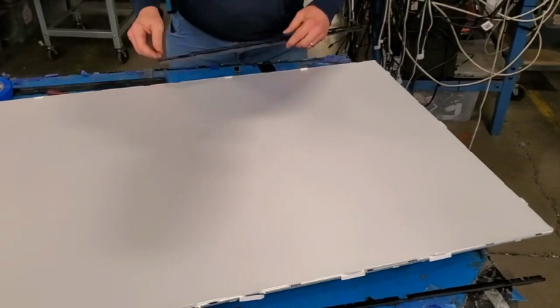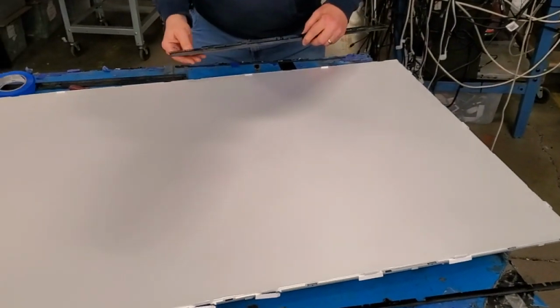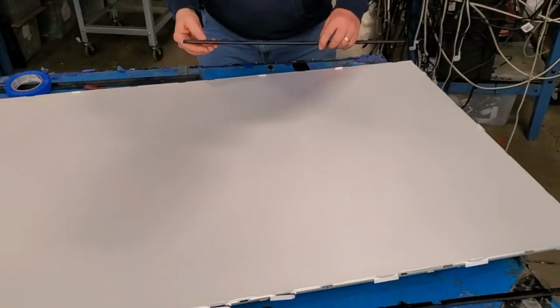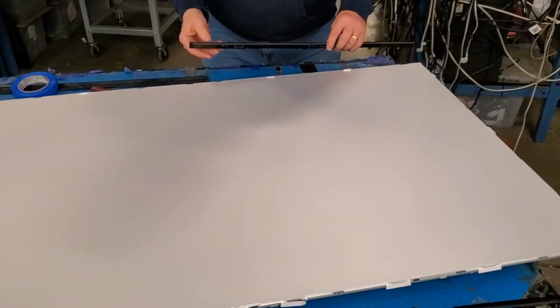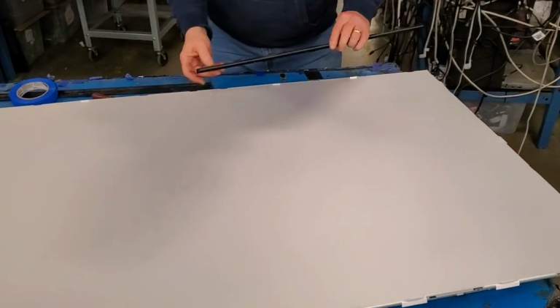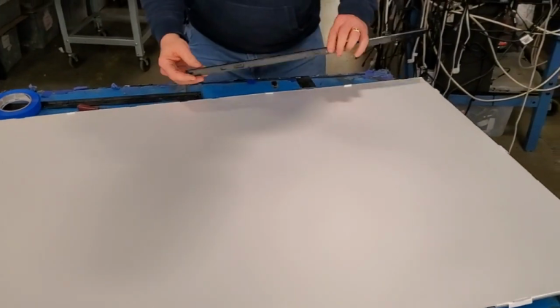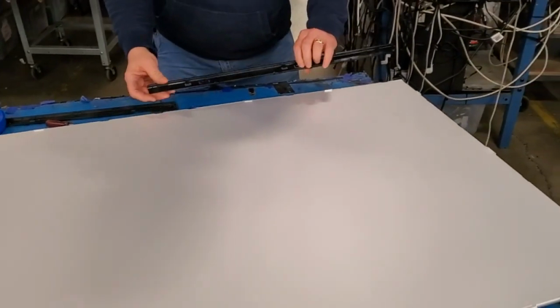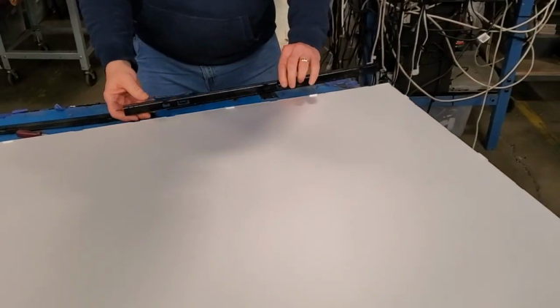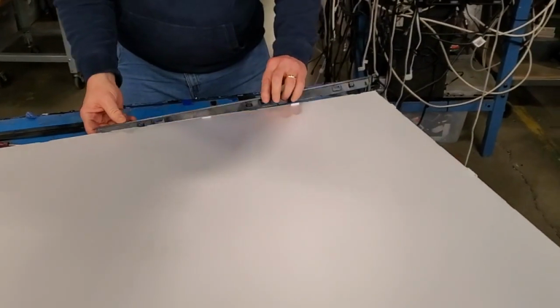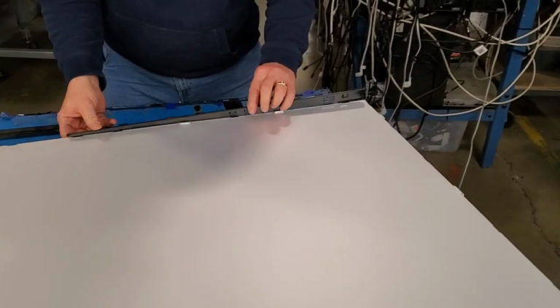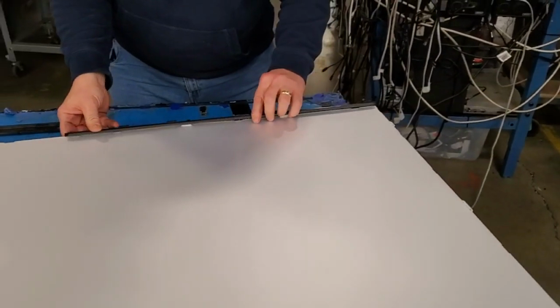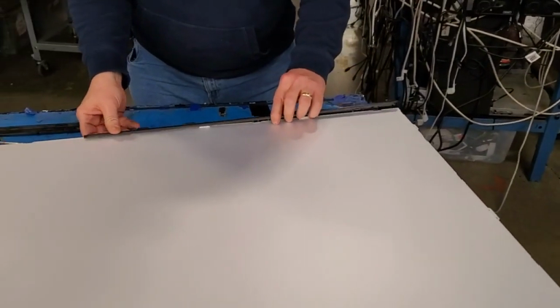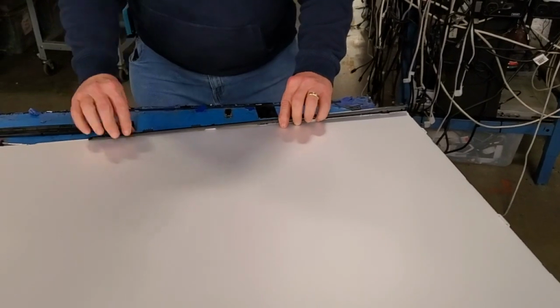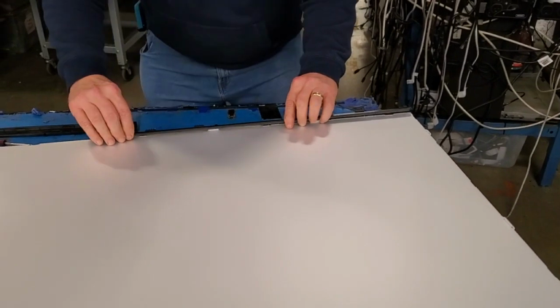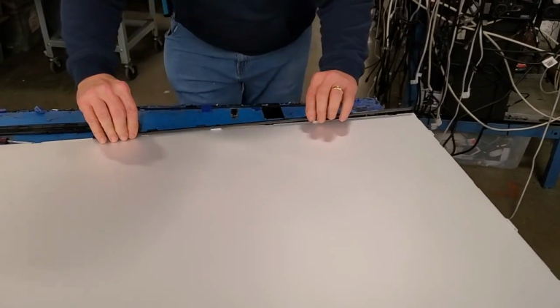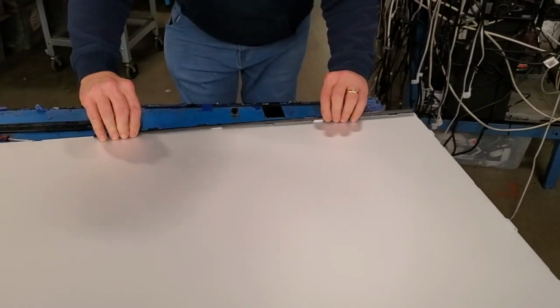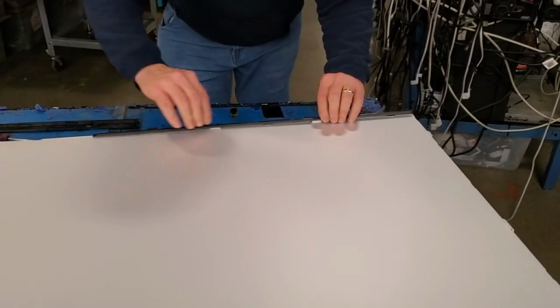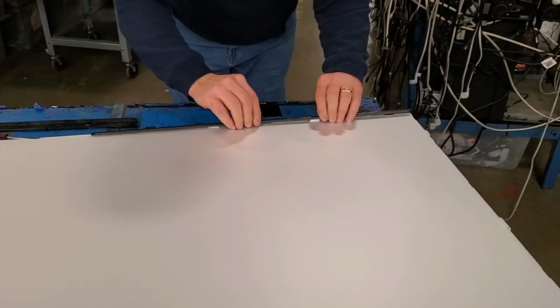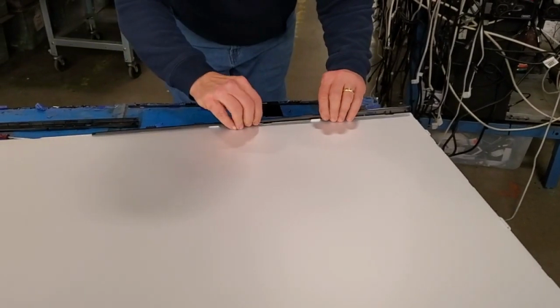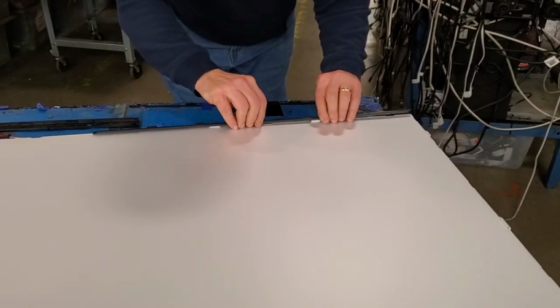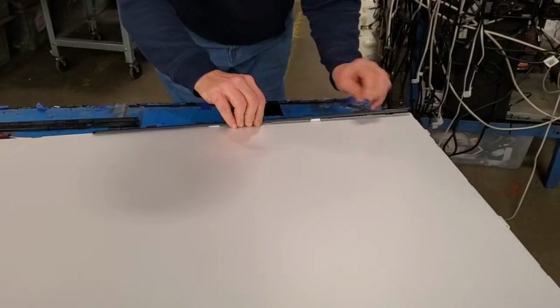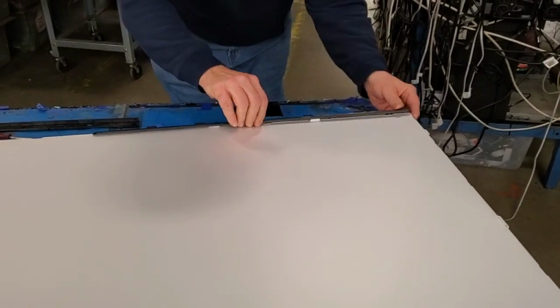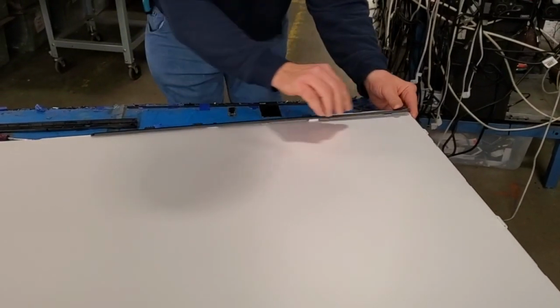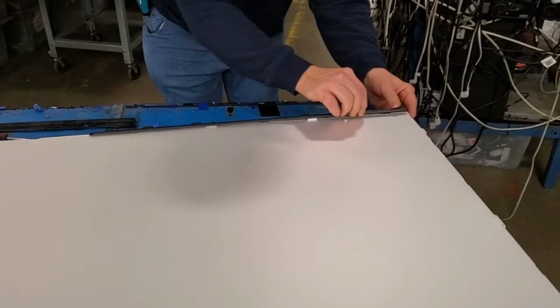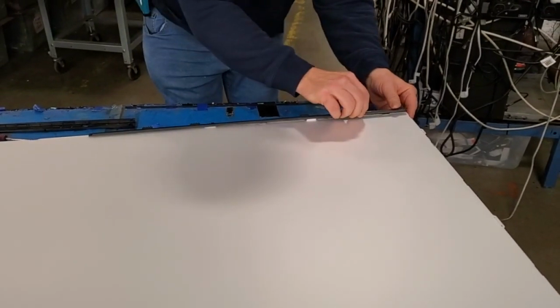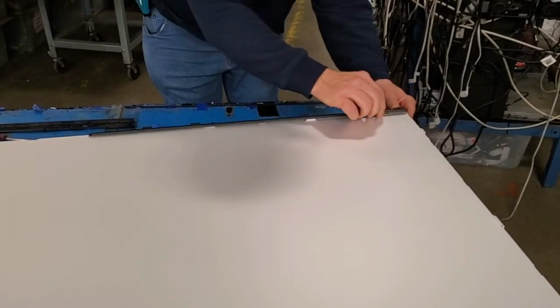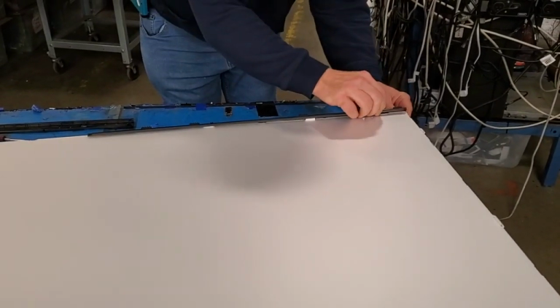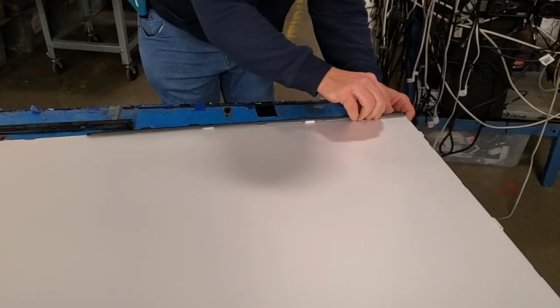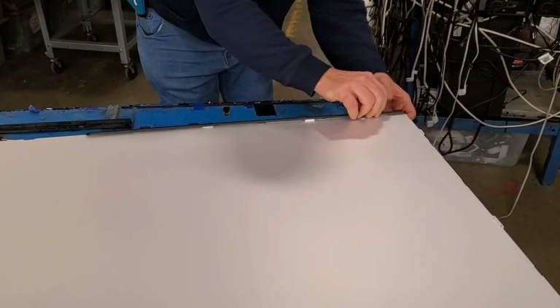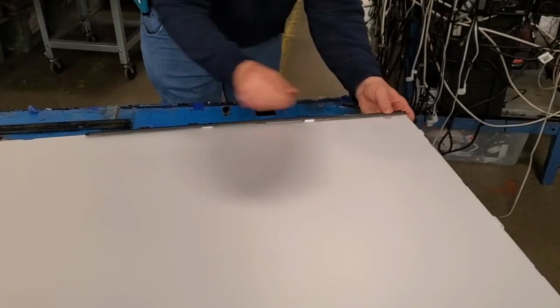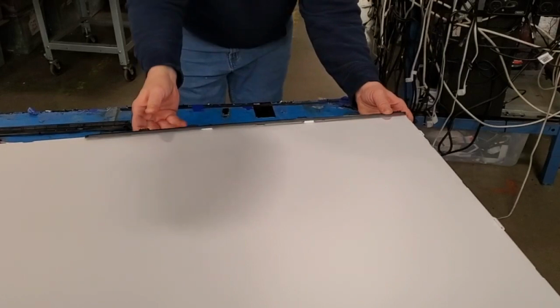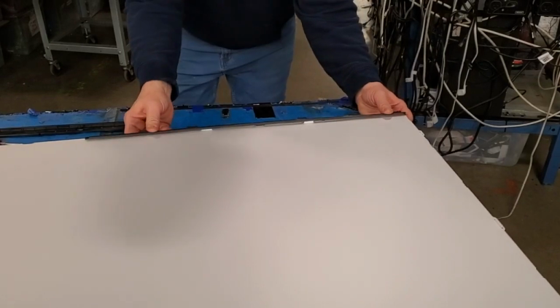Reinstall the layers of diffusion and remove the tape in the corners. Then reinstall the filter frame around the entire TV.